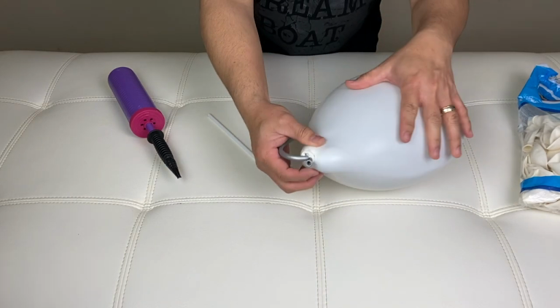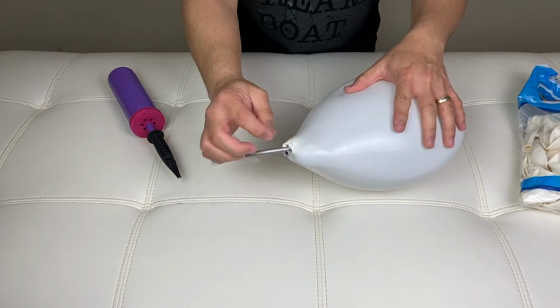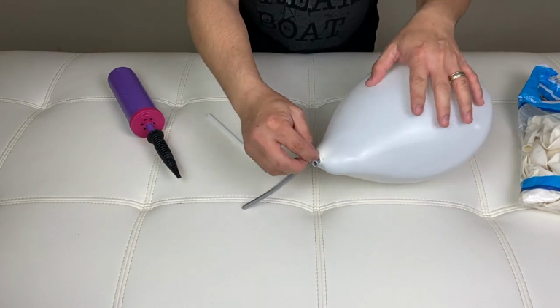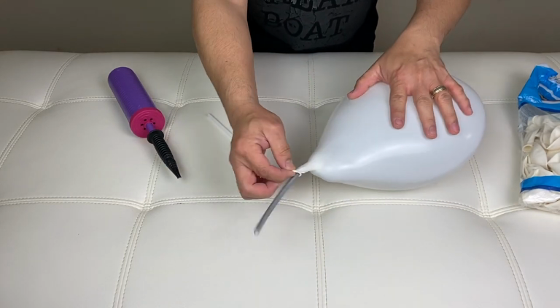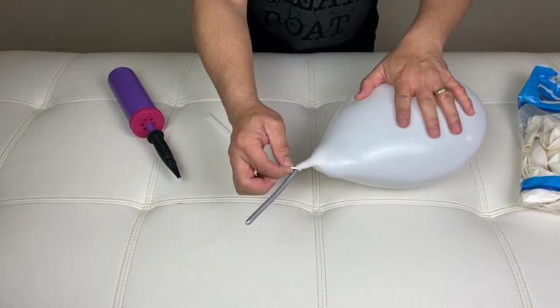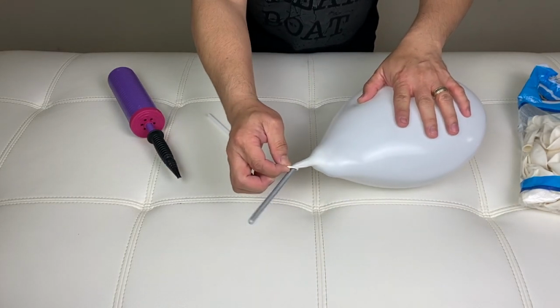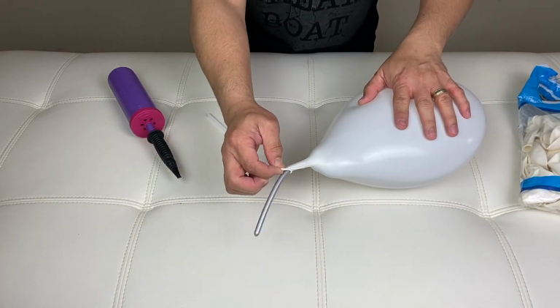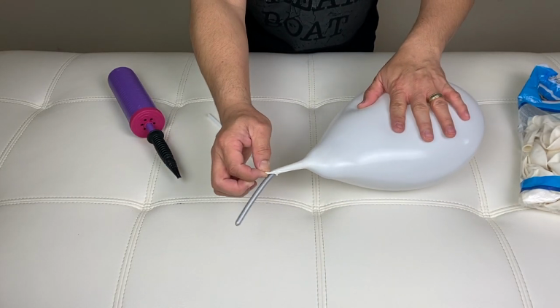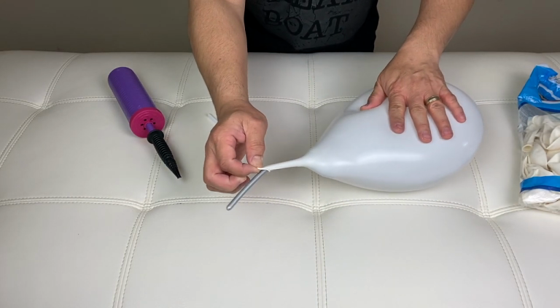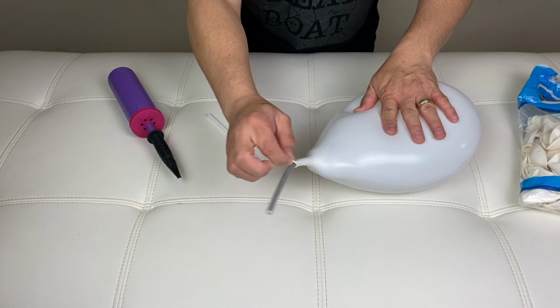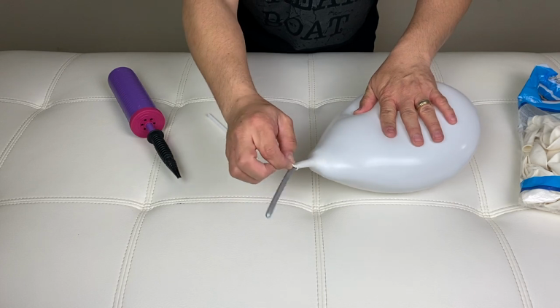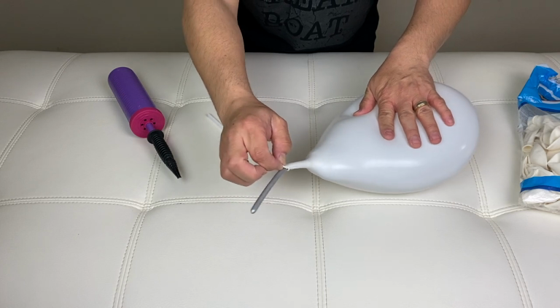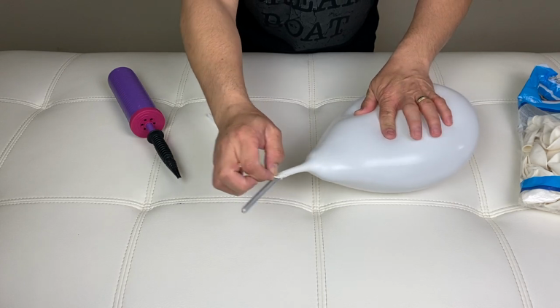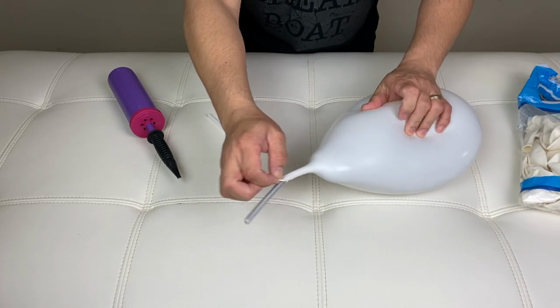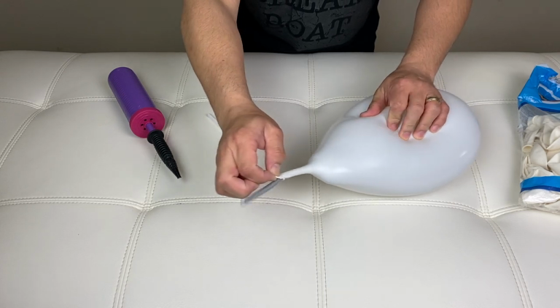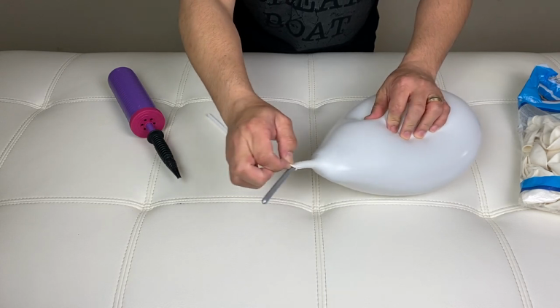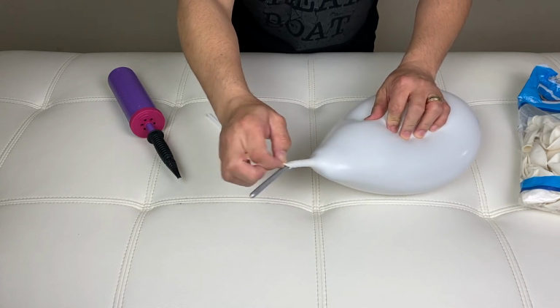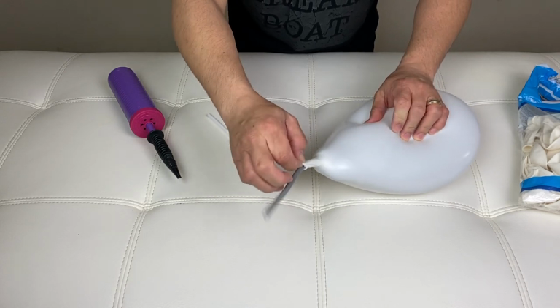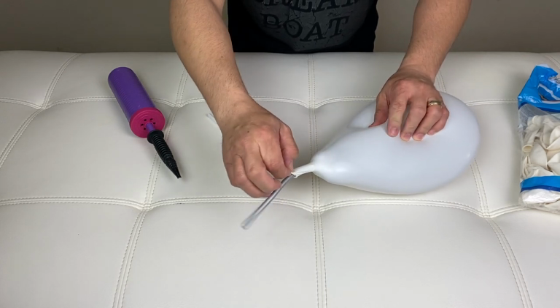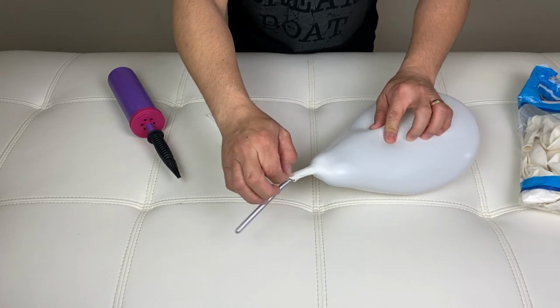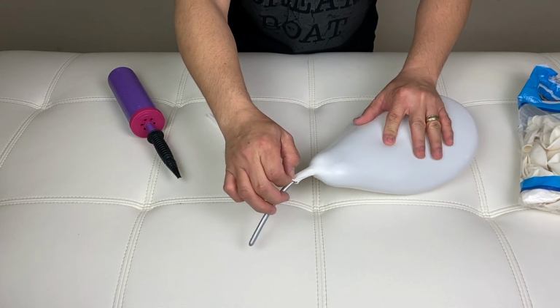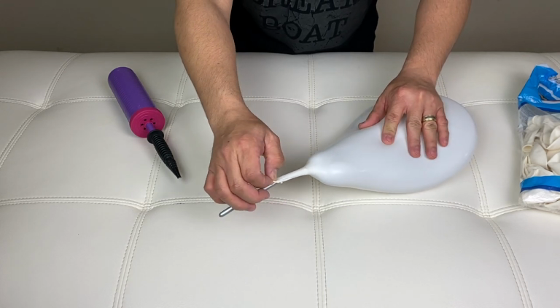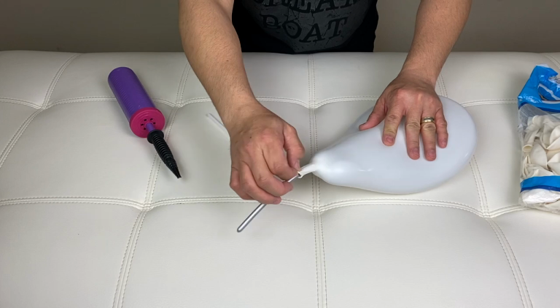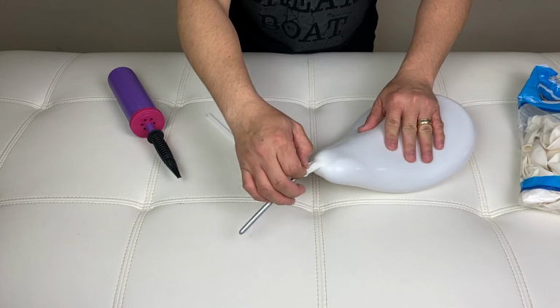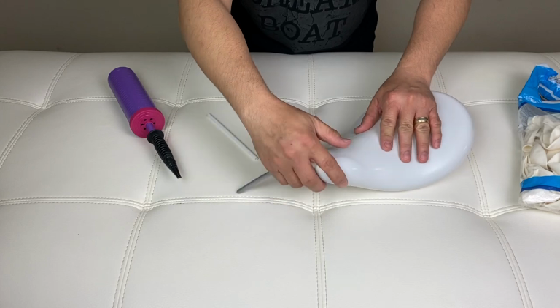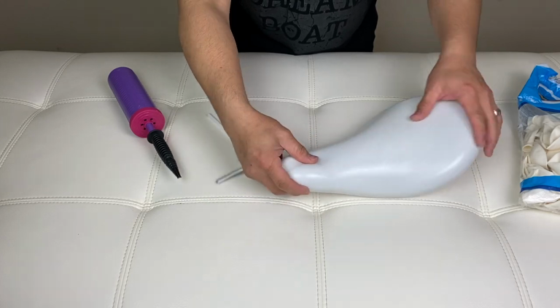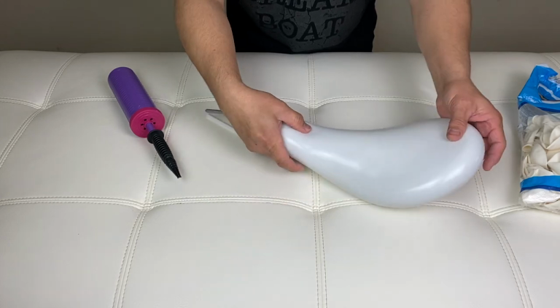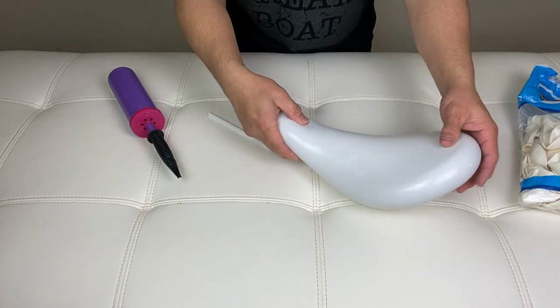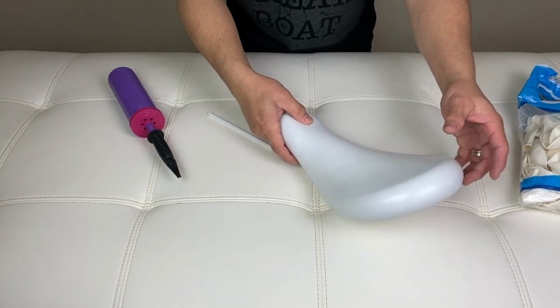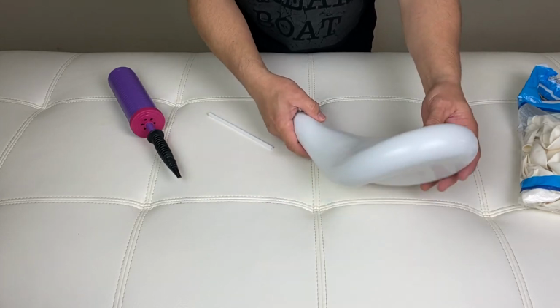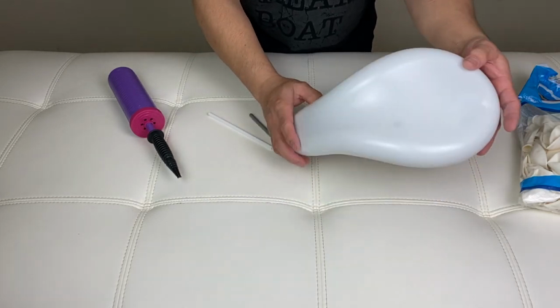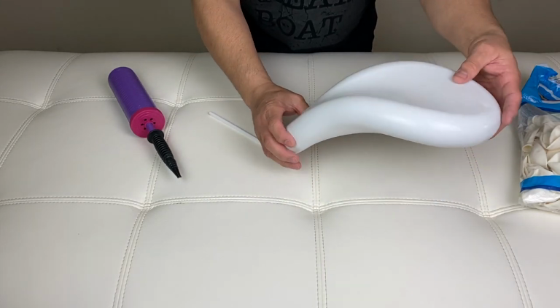Then release the air. So this would be our bunny ear, and we will make two of these — so do the same thing on the other one.